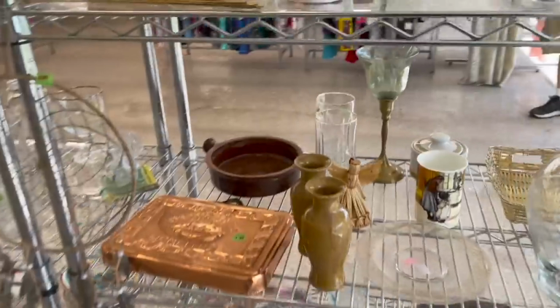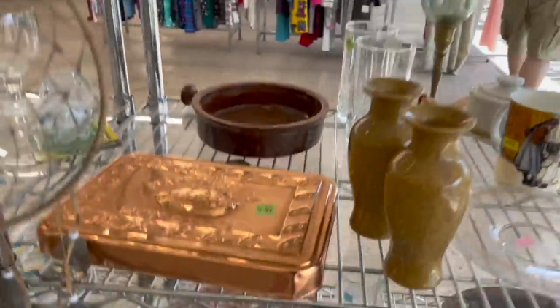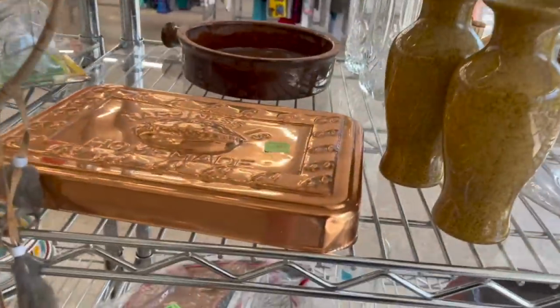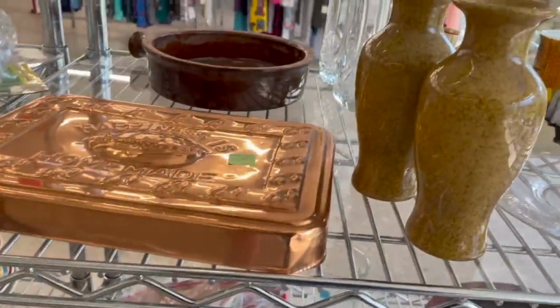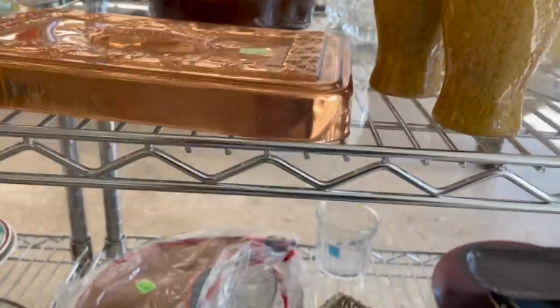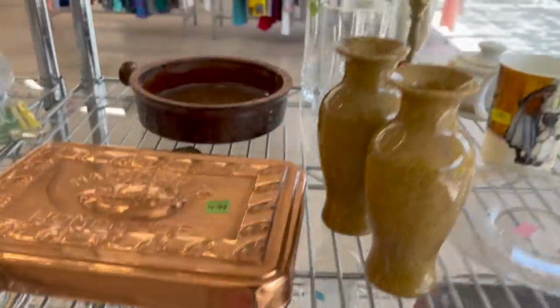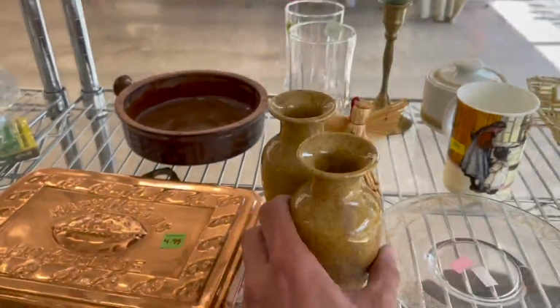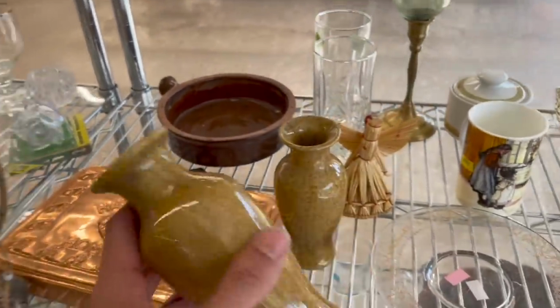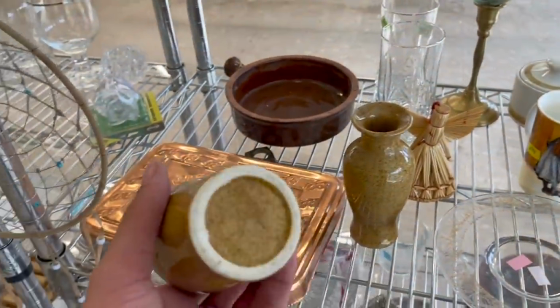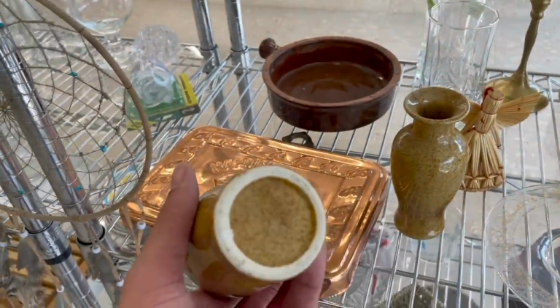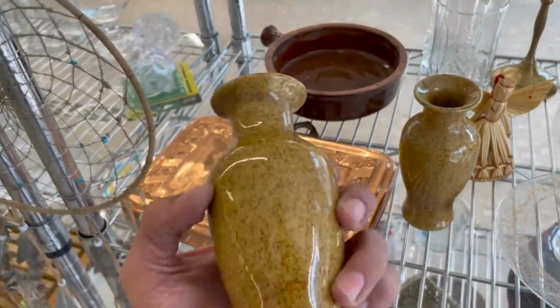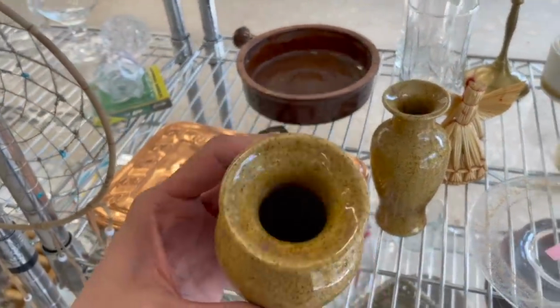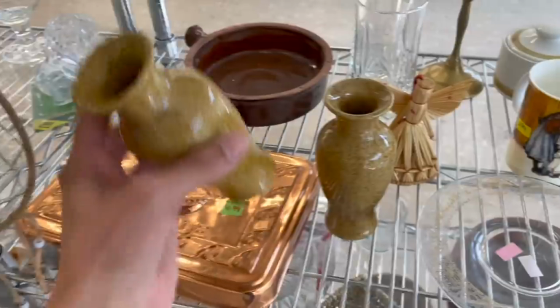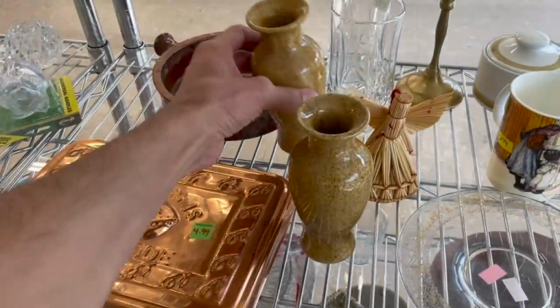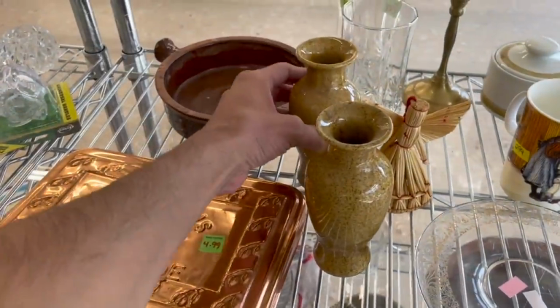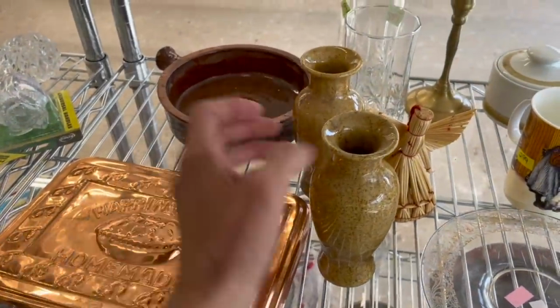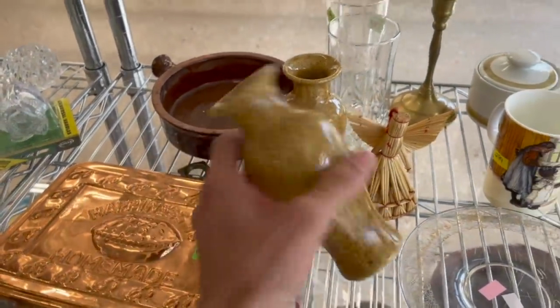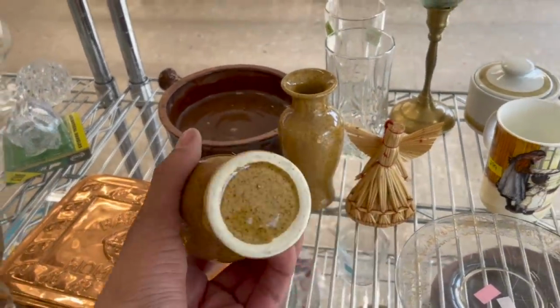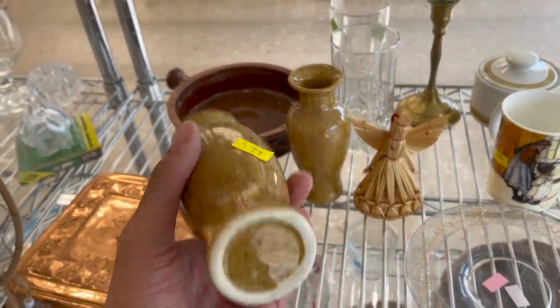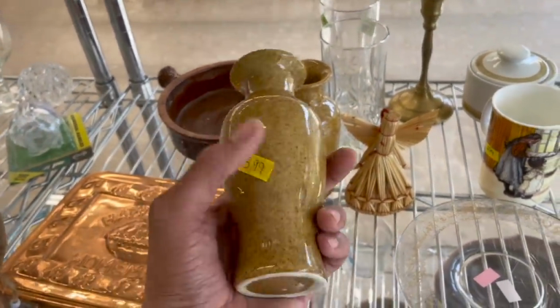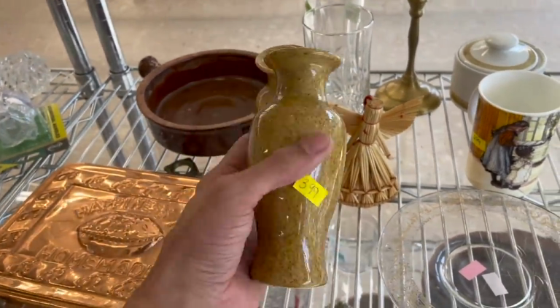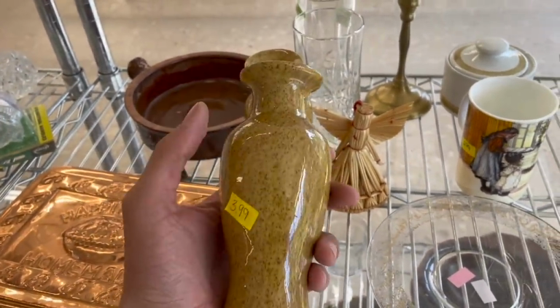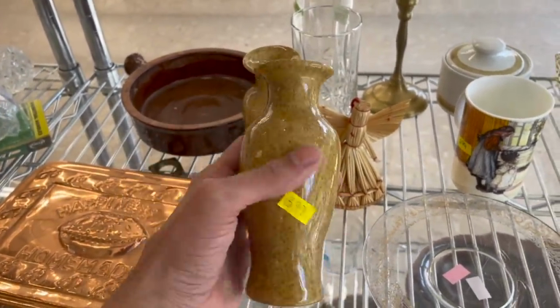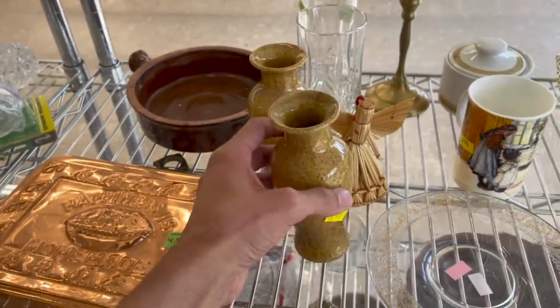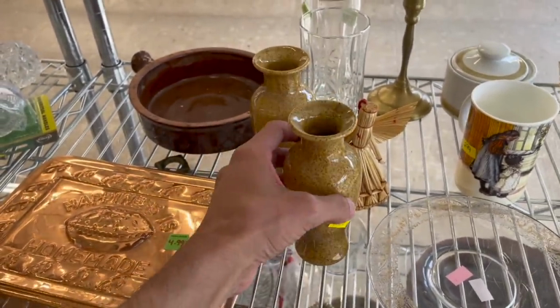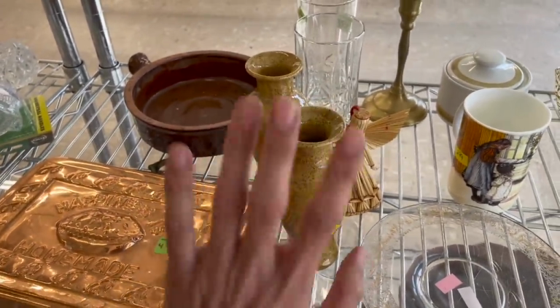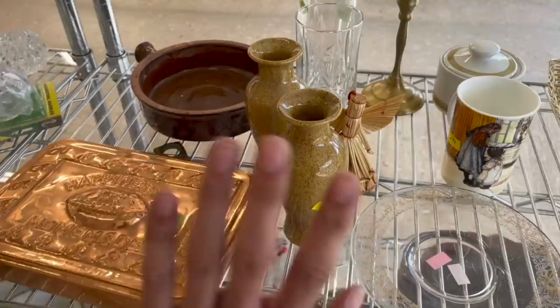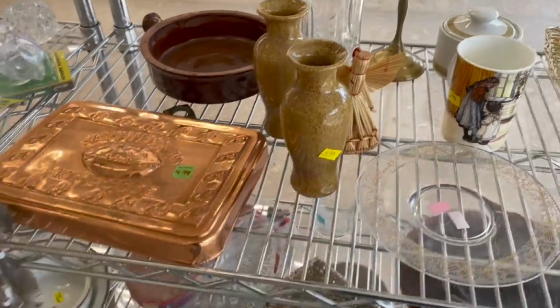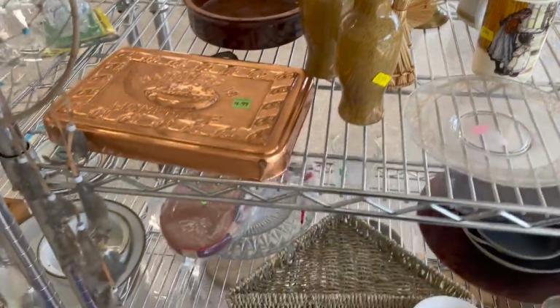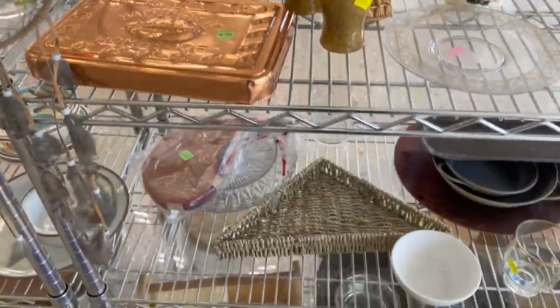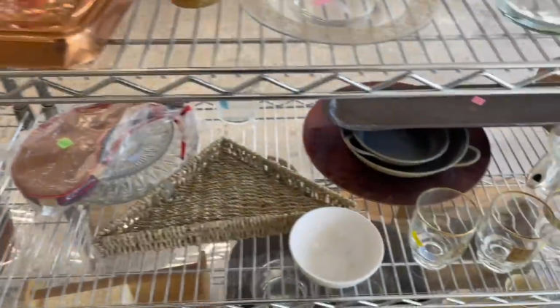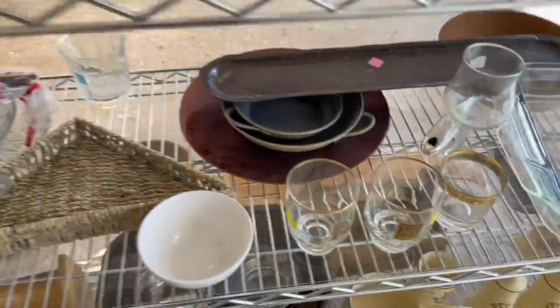What about these pottery vases? I'm a little confused about those. Yeah, those are newer. Man, they're making everything look older. It's funny.